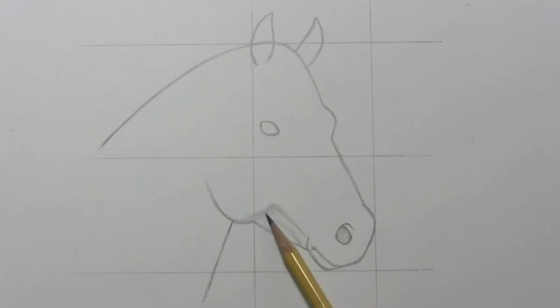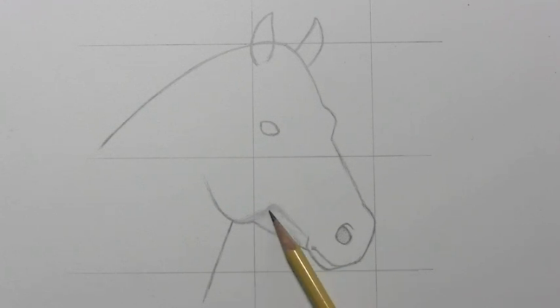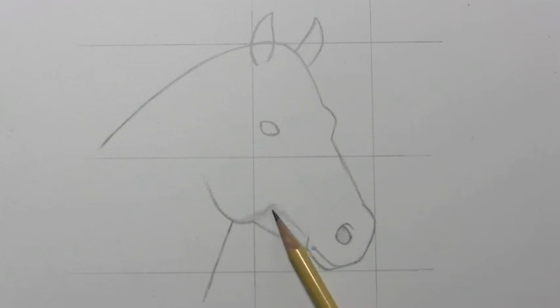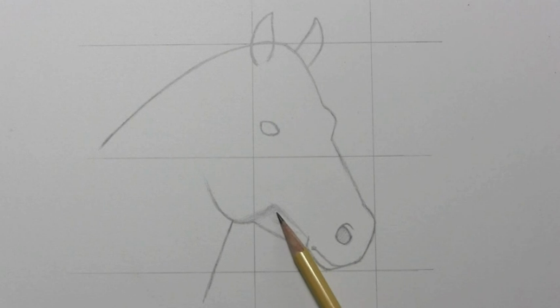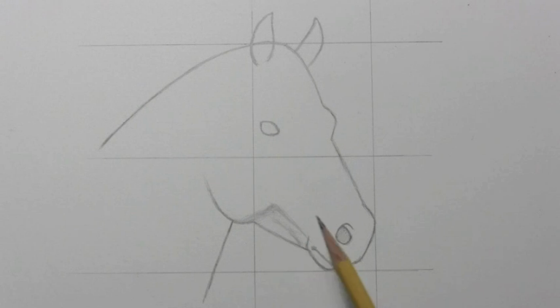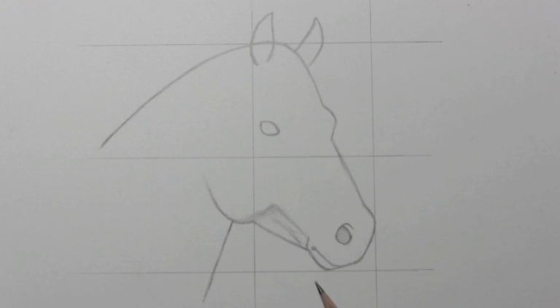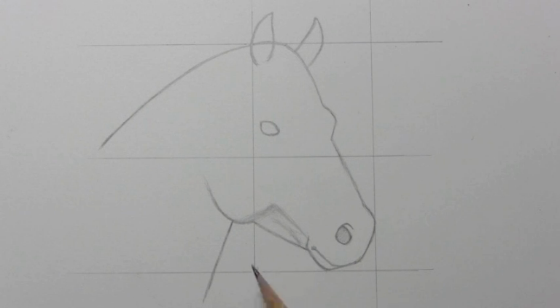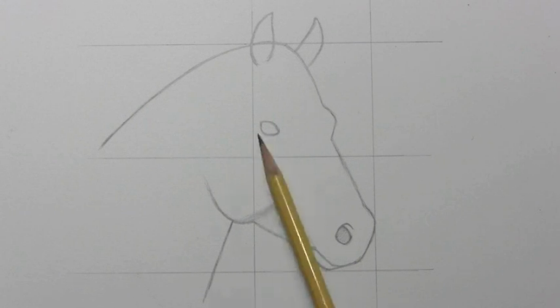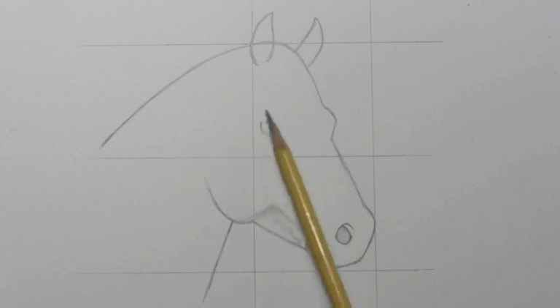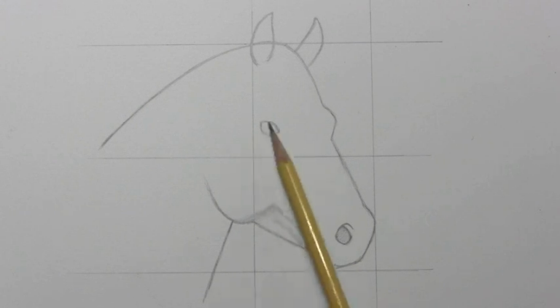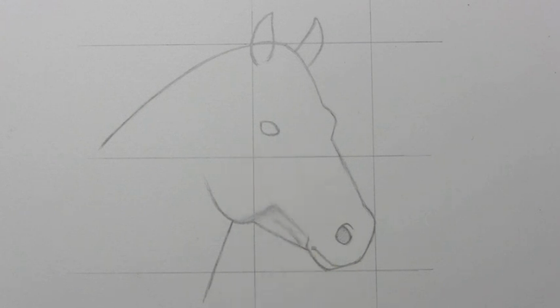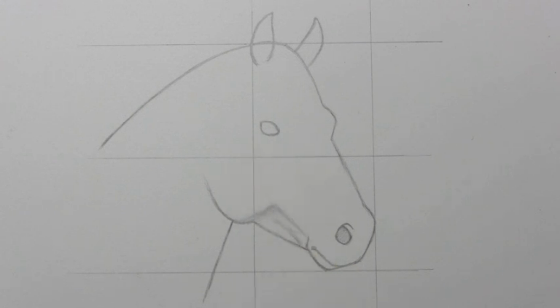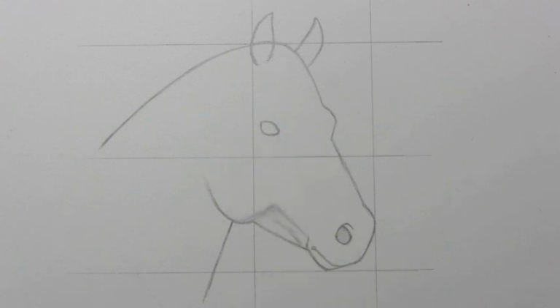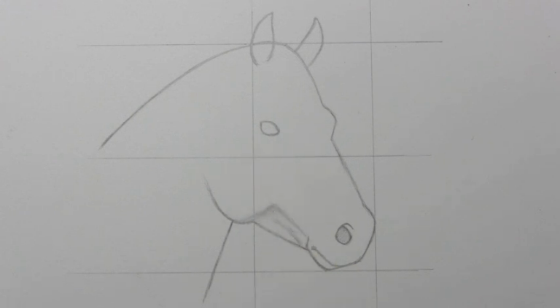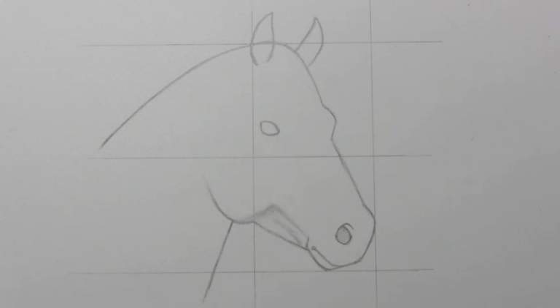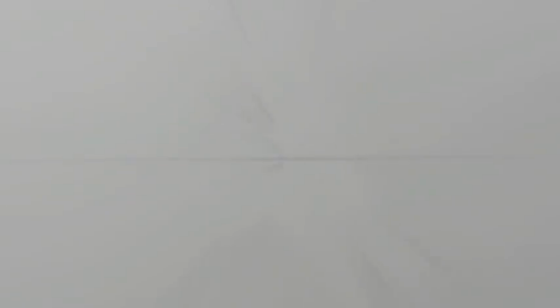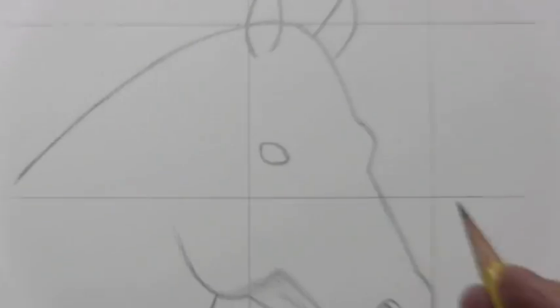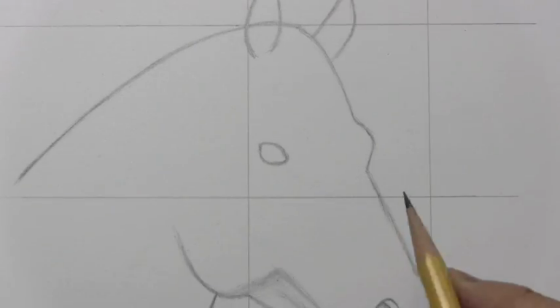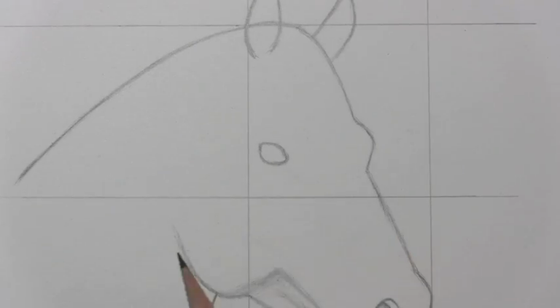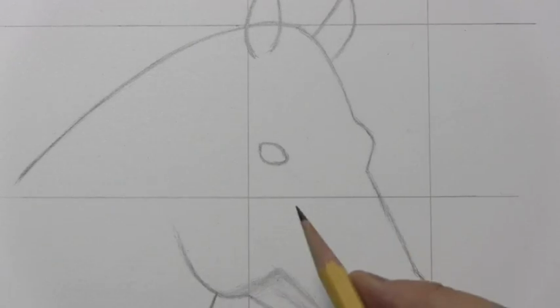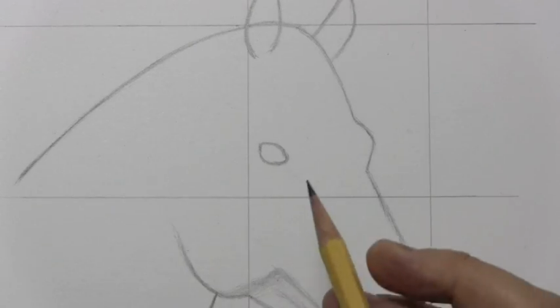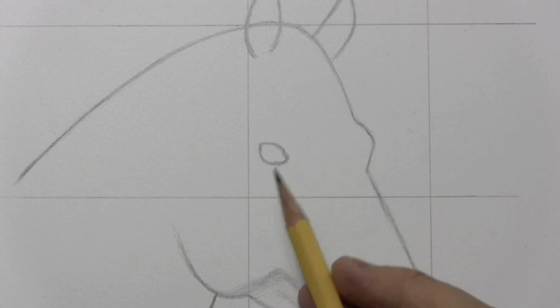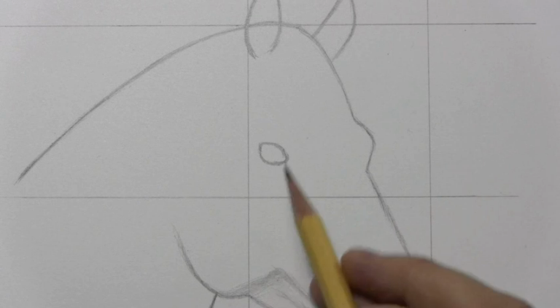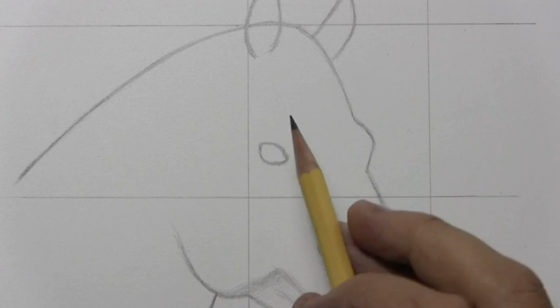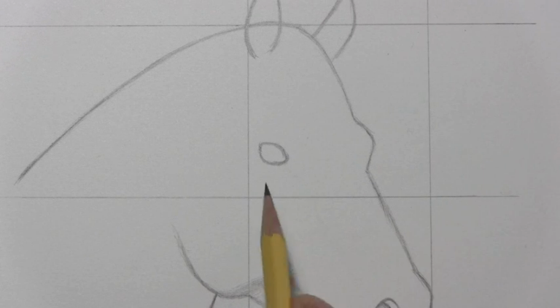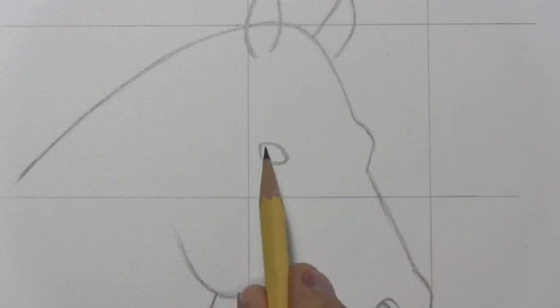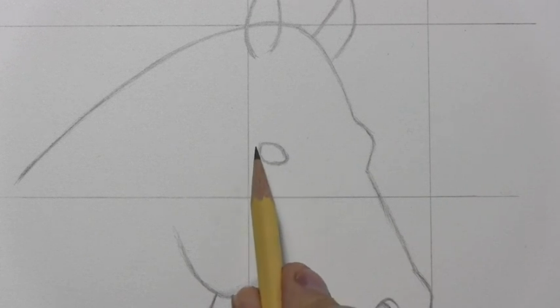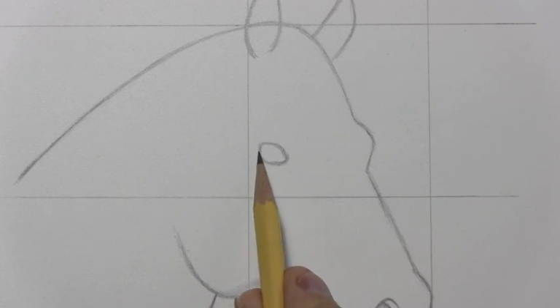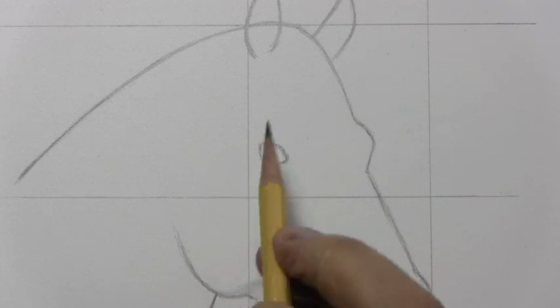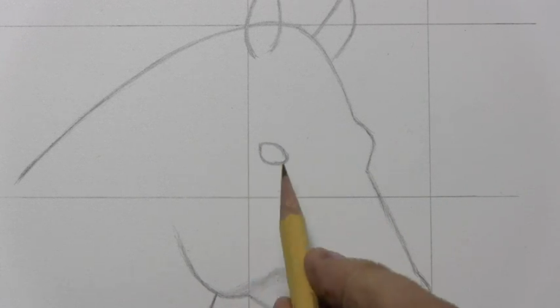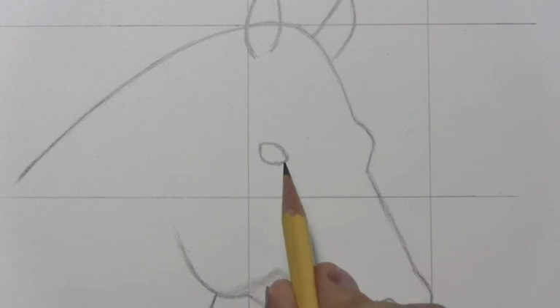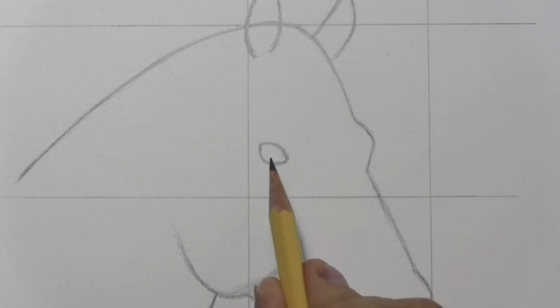Well, I'm going to sort of try to zoom in at least a little bit so that we can get into drawing the details of the eye. So as I said, I was surprised as I began studying photographs of horses' eyes.